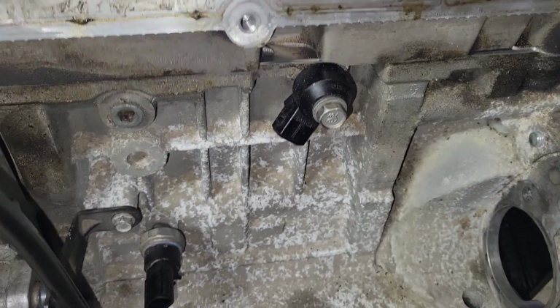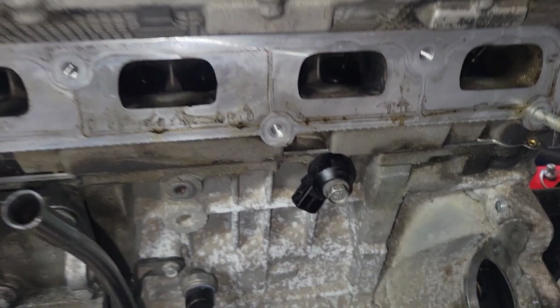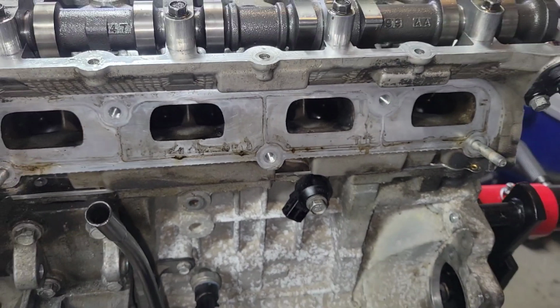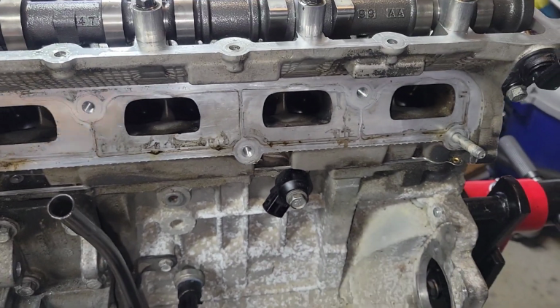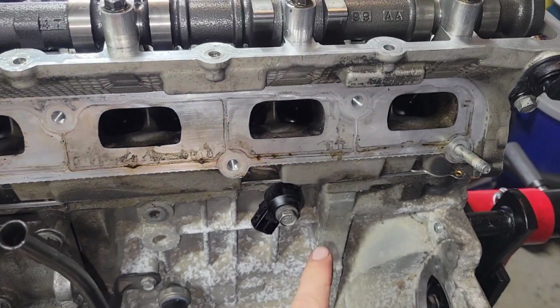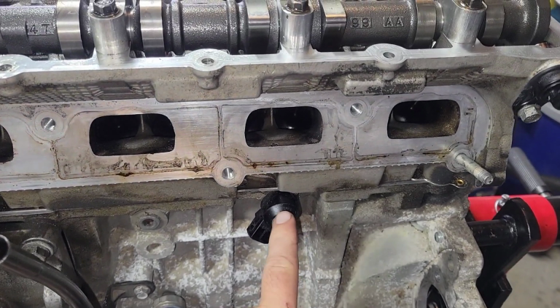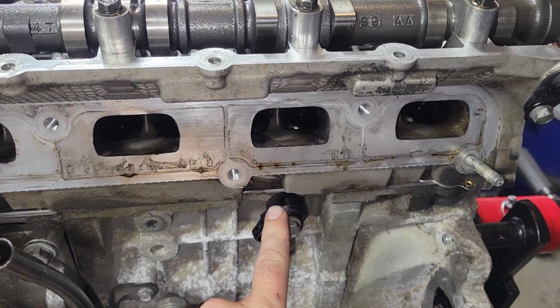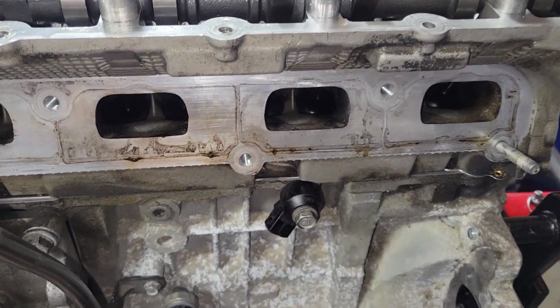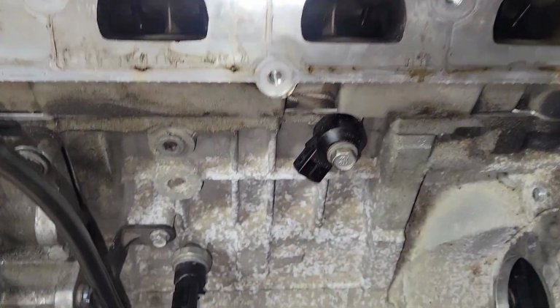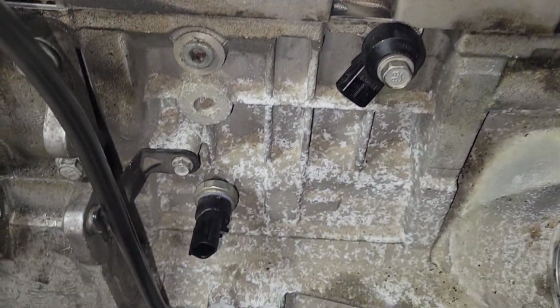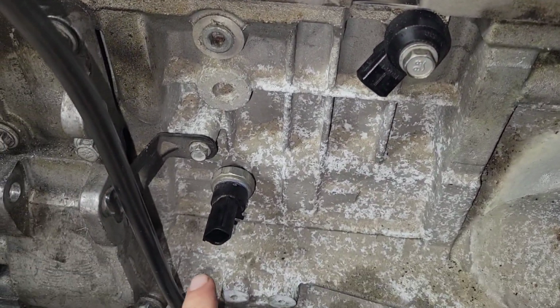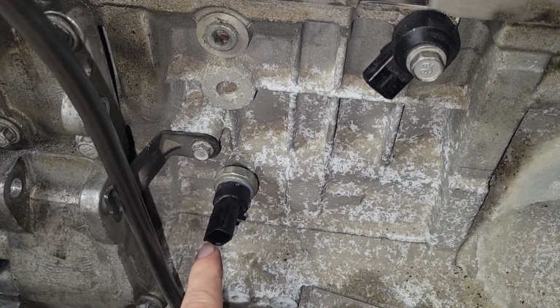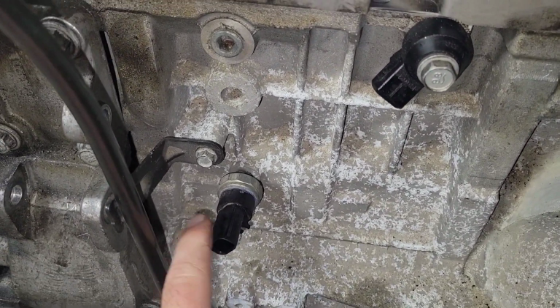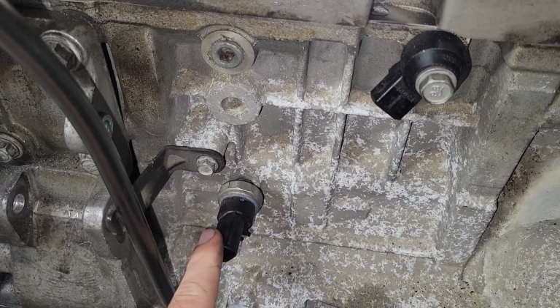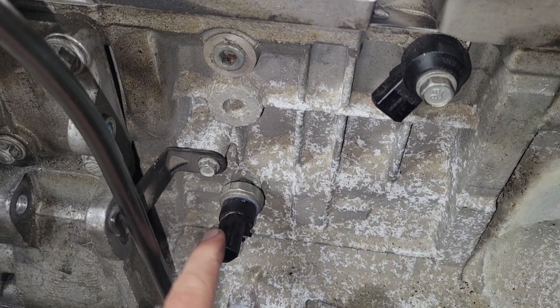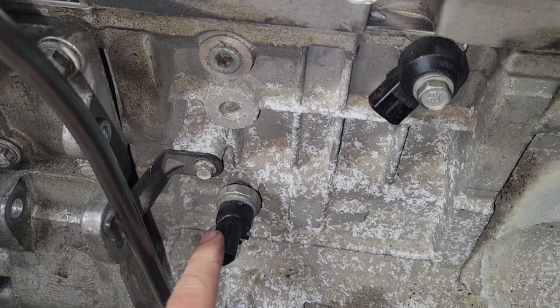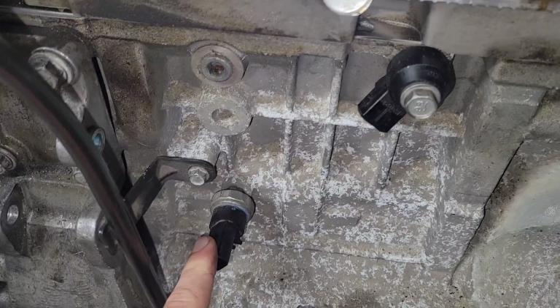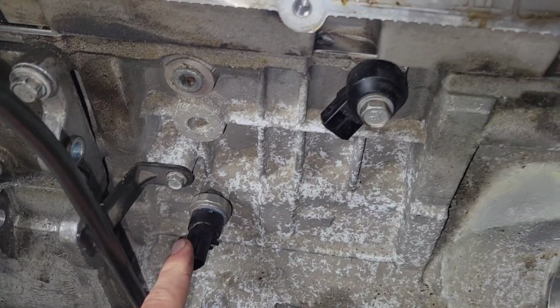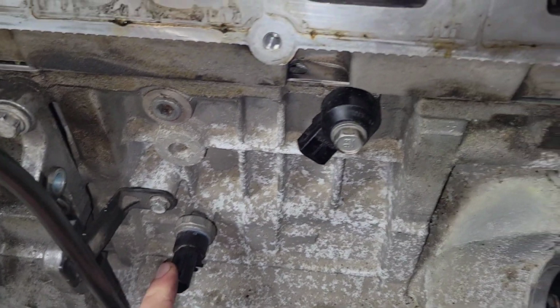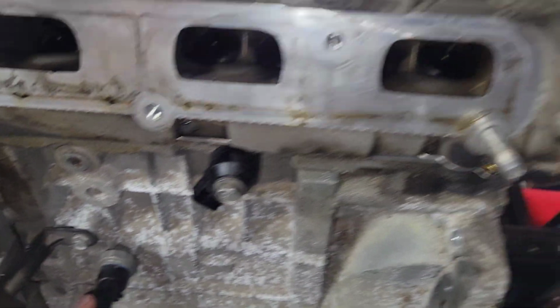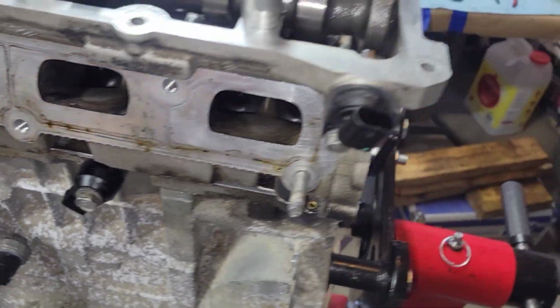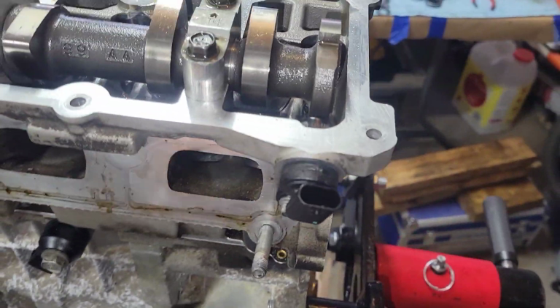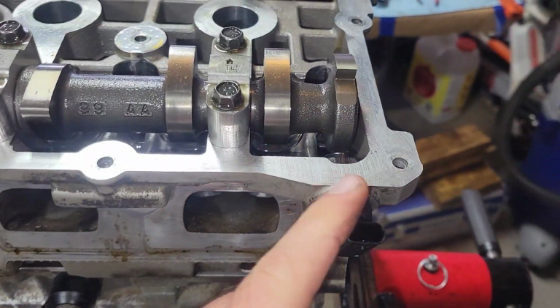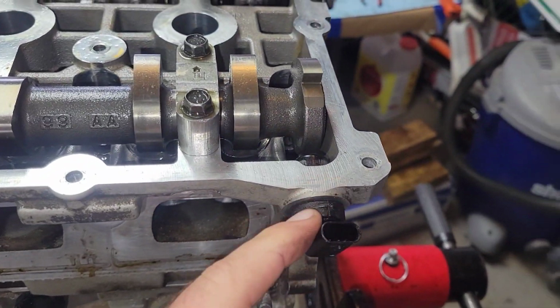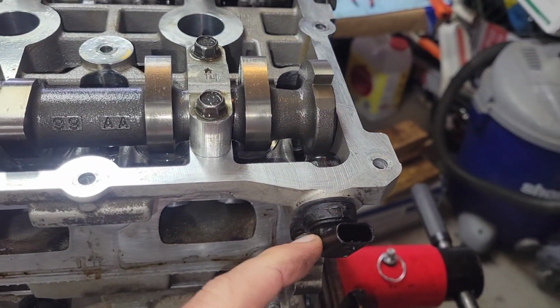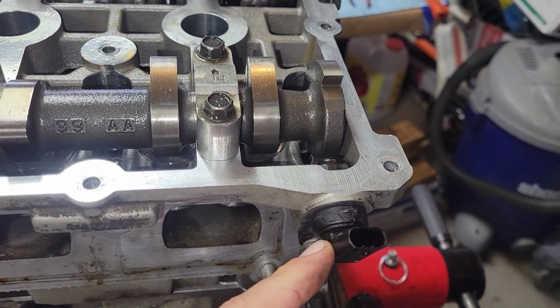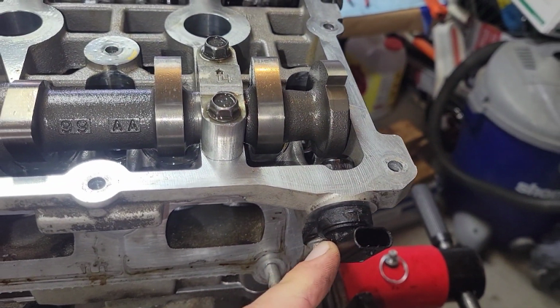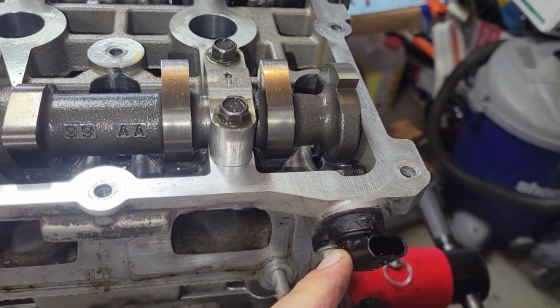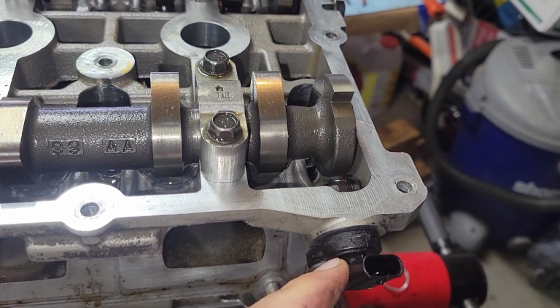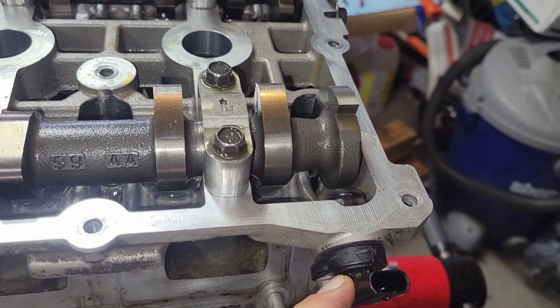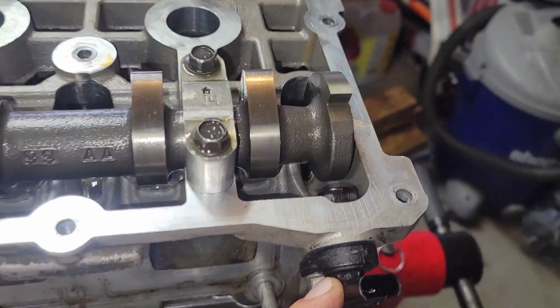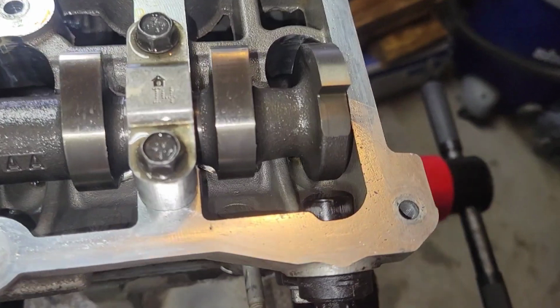Now over to the right a little bit more, you've got the NOx sensor. Down below it is the oil pressure sensor. And this is going to be the intake camshaft position sensor.